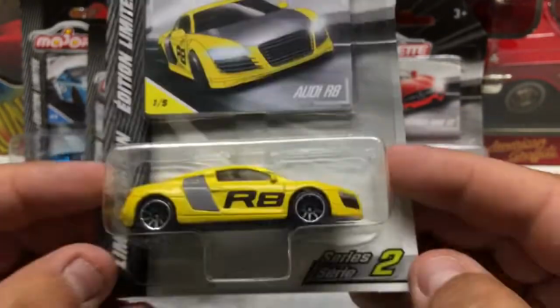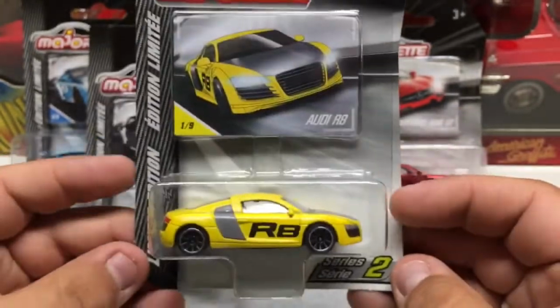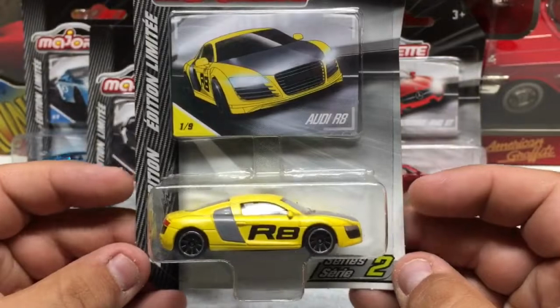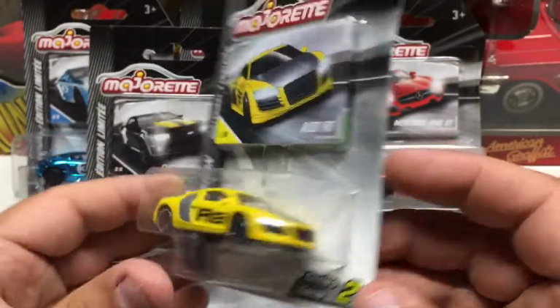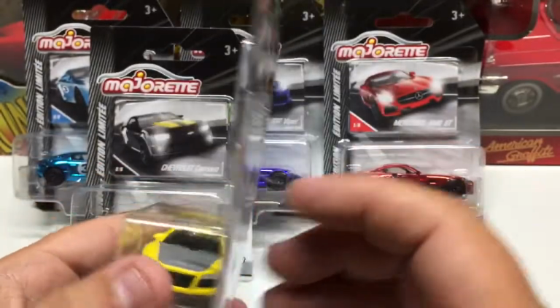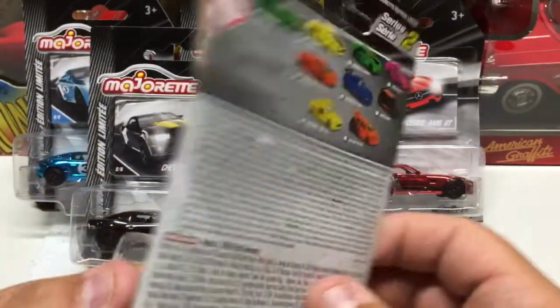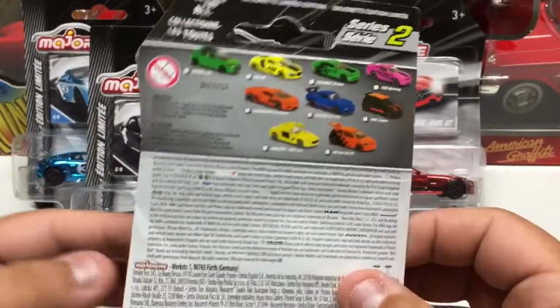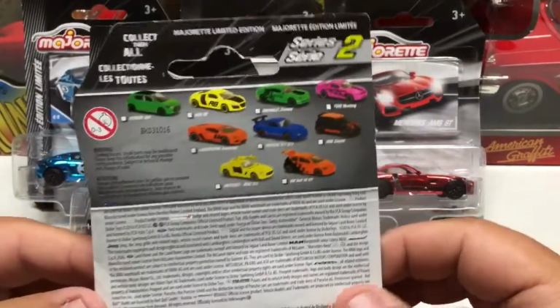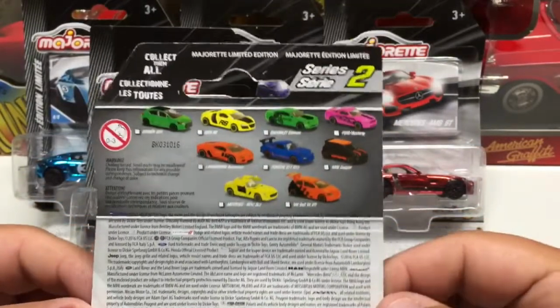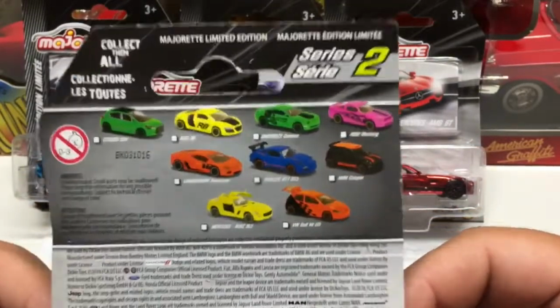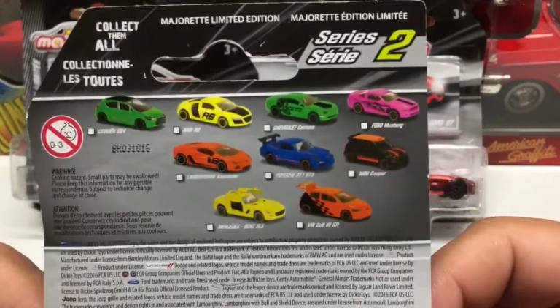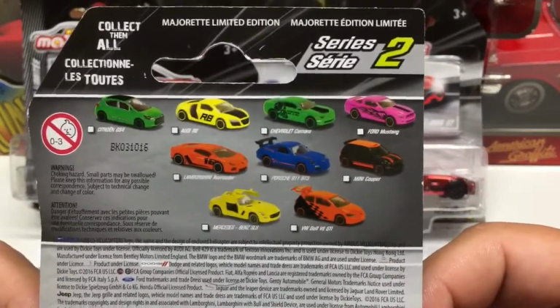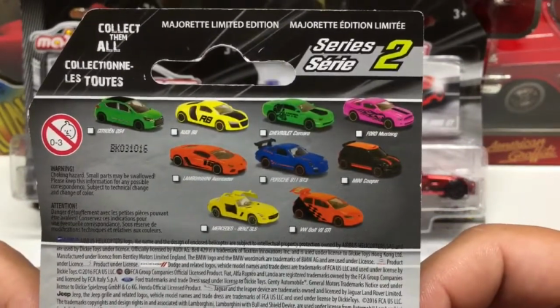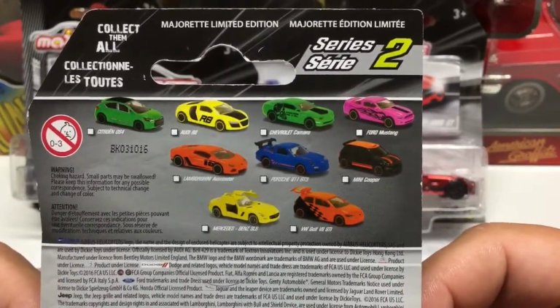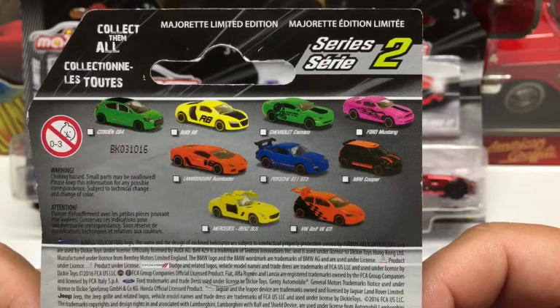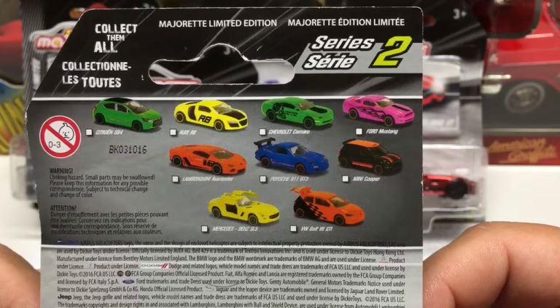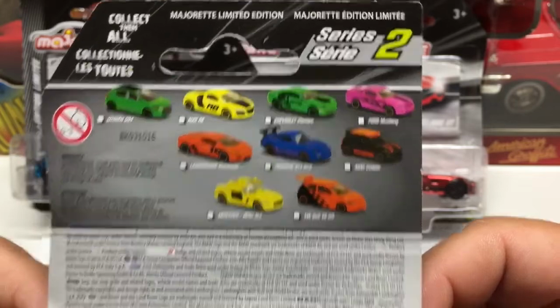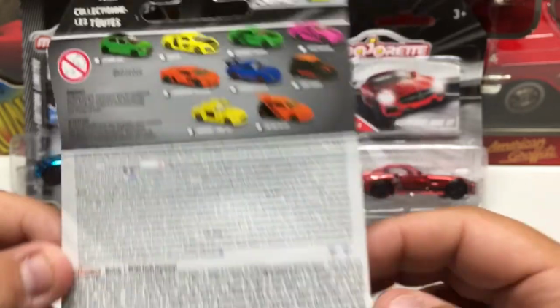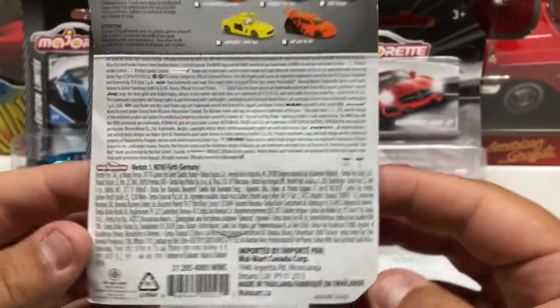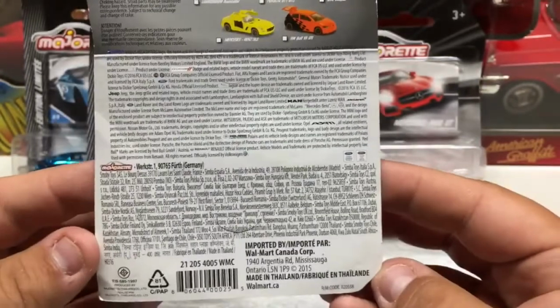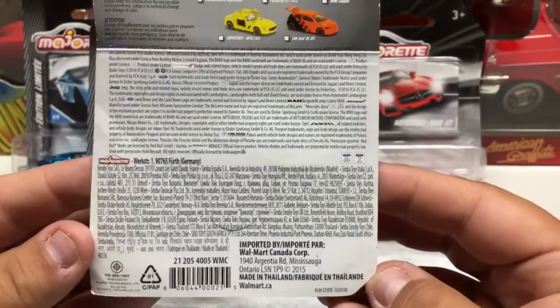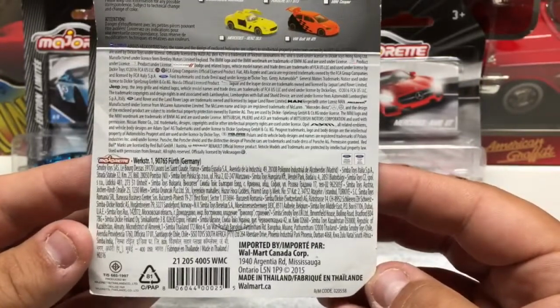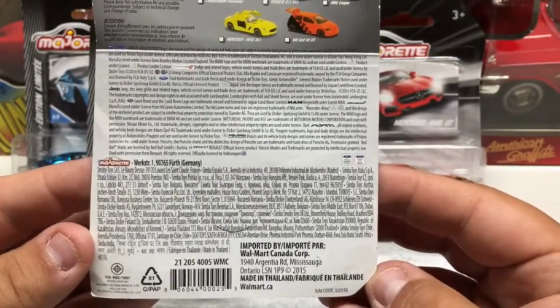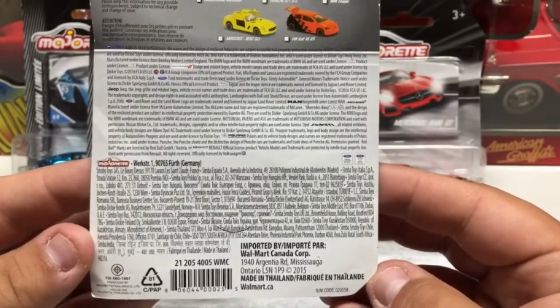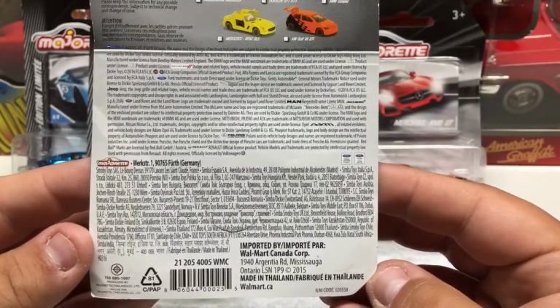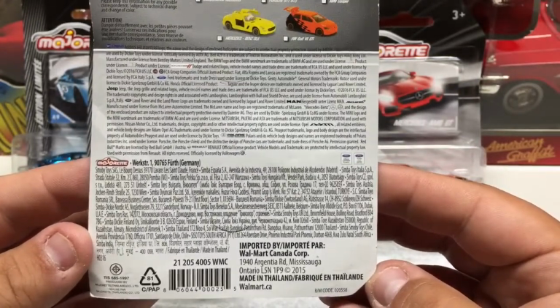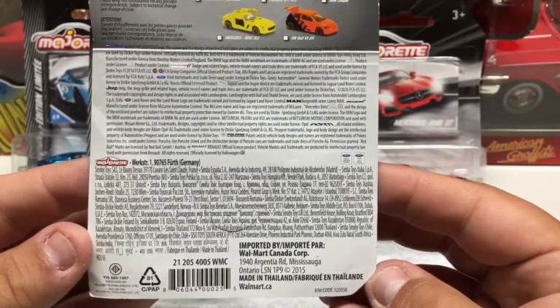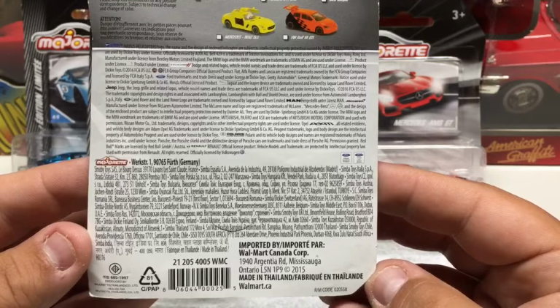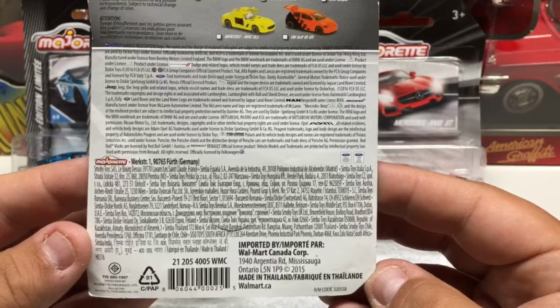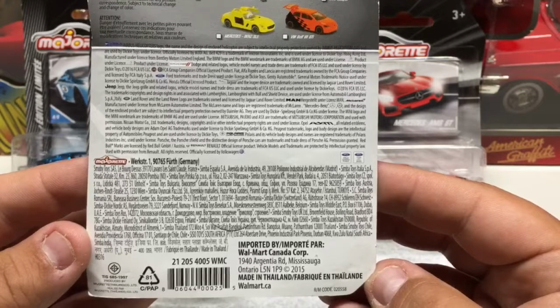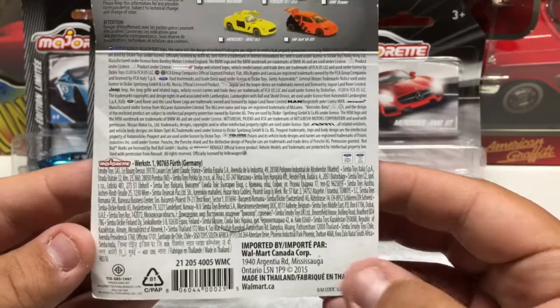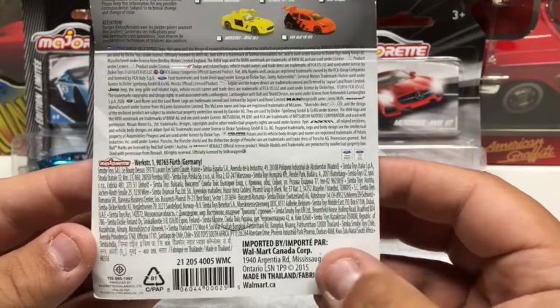You're going to pay like three times the price for it, so I don't normally collect them unless it's a vehicle that I really, really want. You can see all the cars in the set. These should be around 2015.